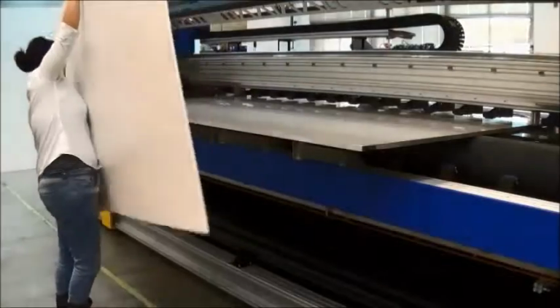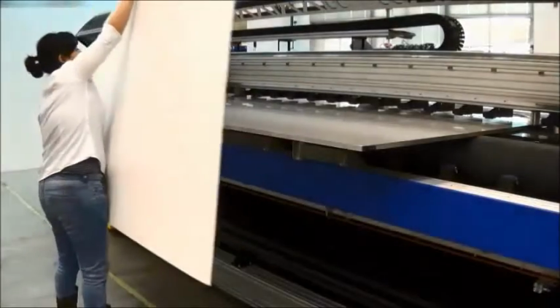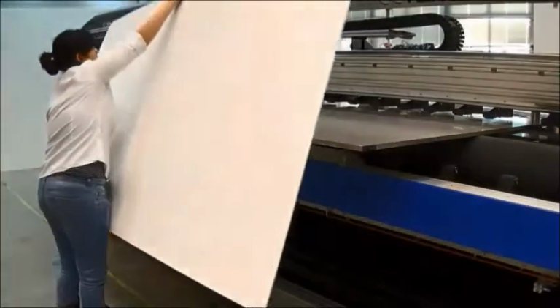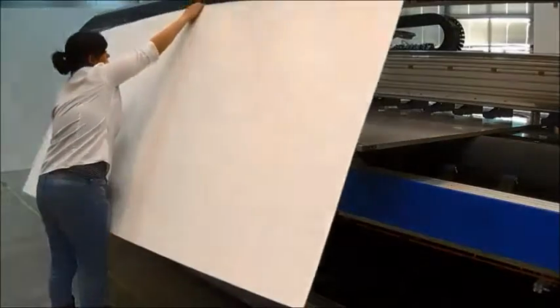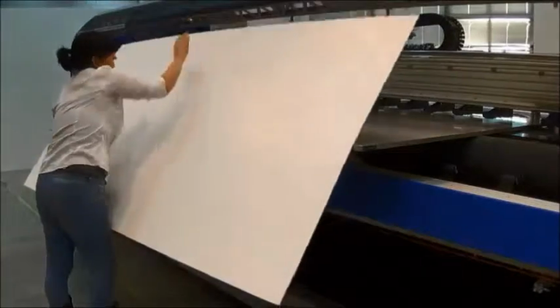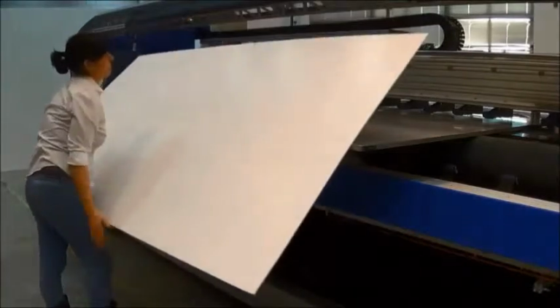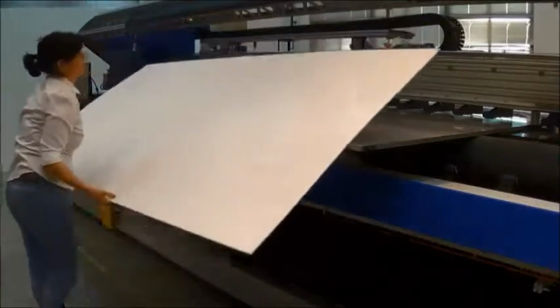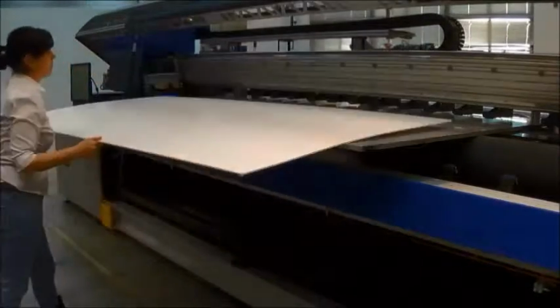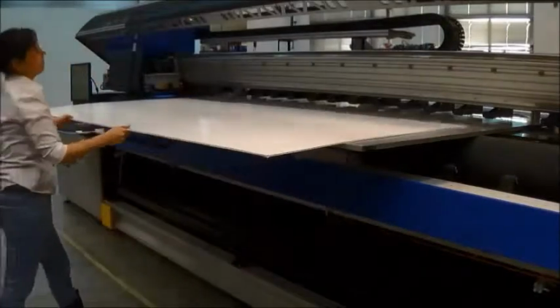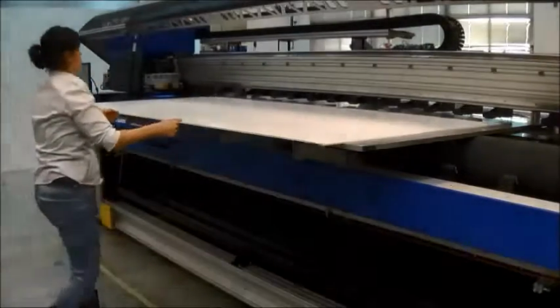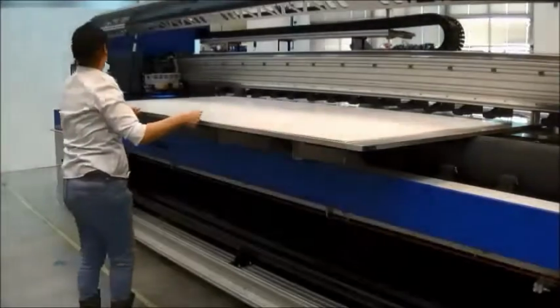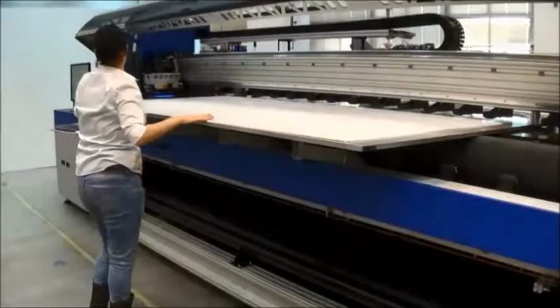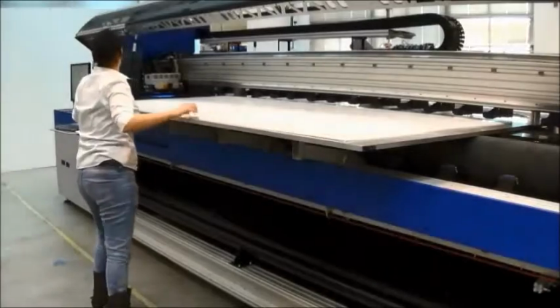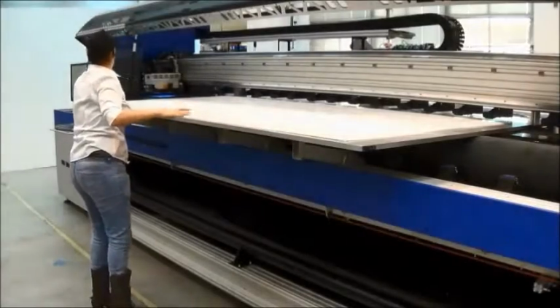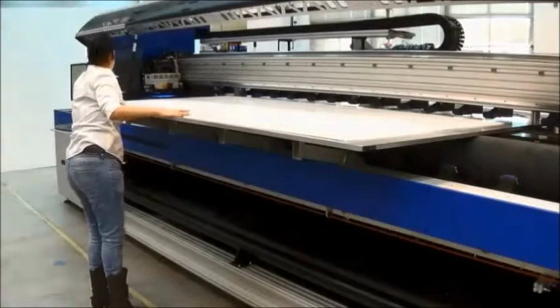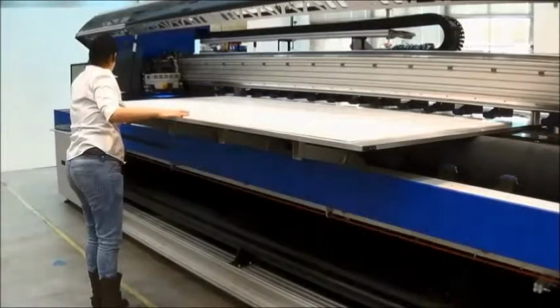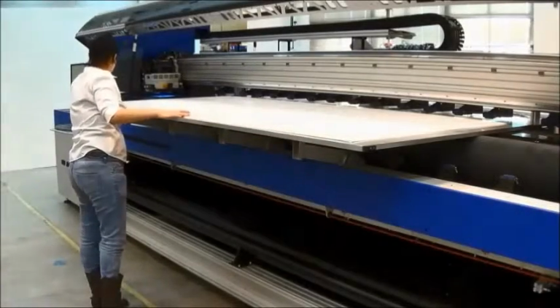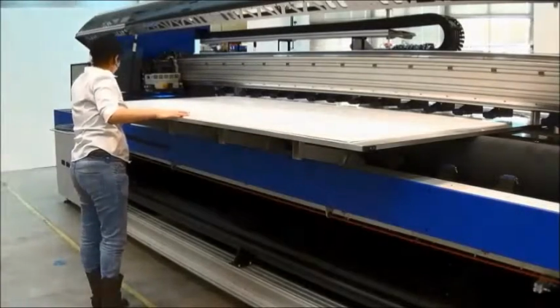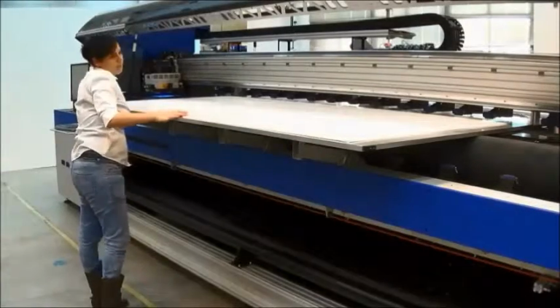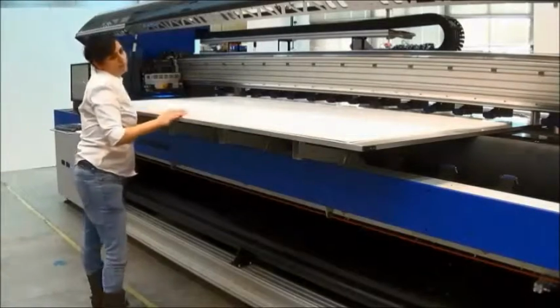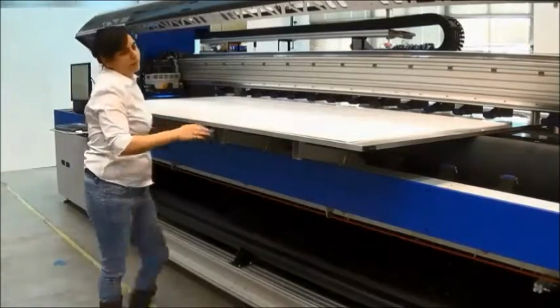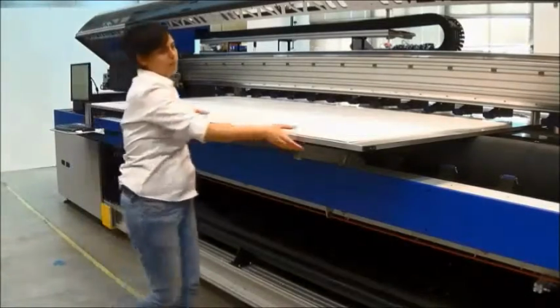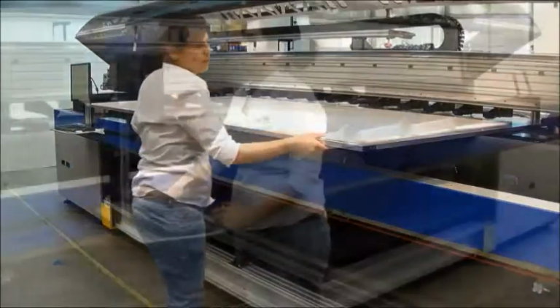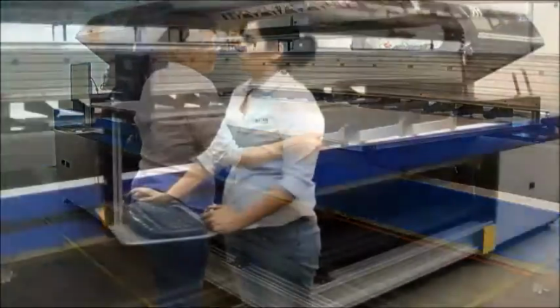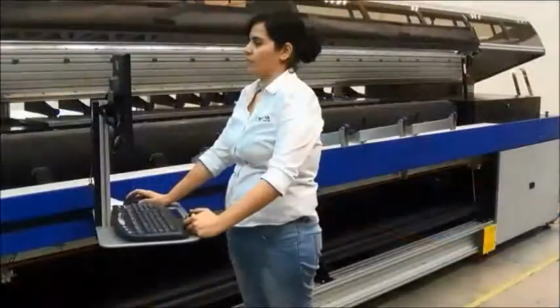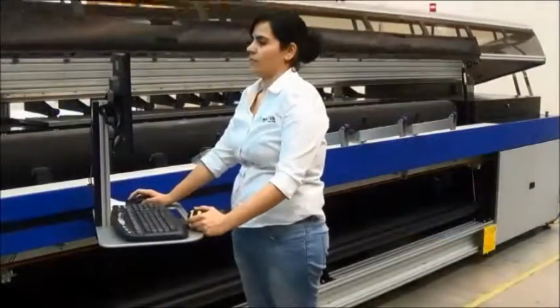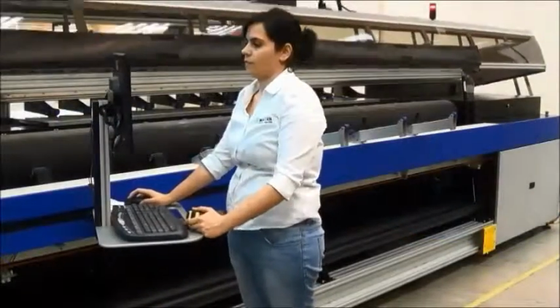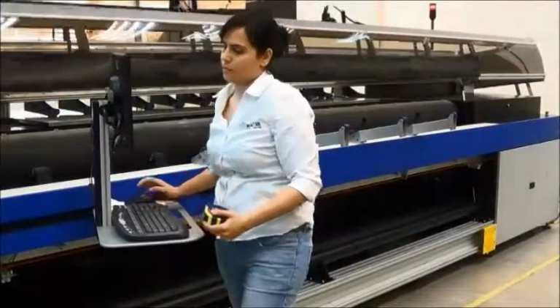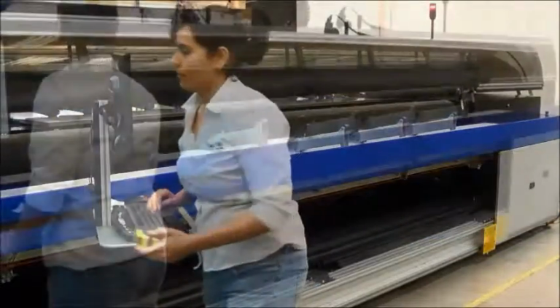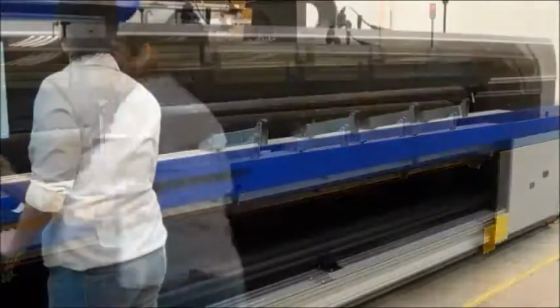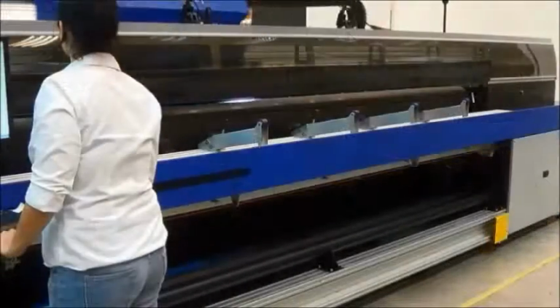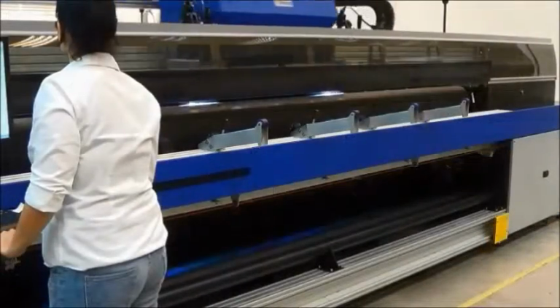The operator places a large sheet of foam board onto the plate. The vacuum is turned on and the image is printed.